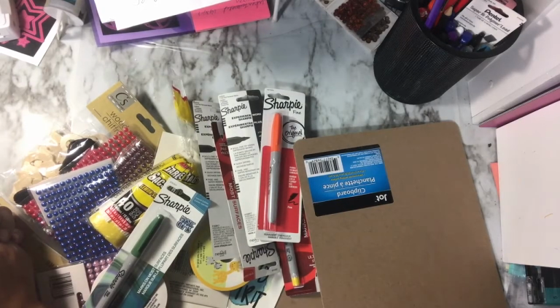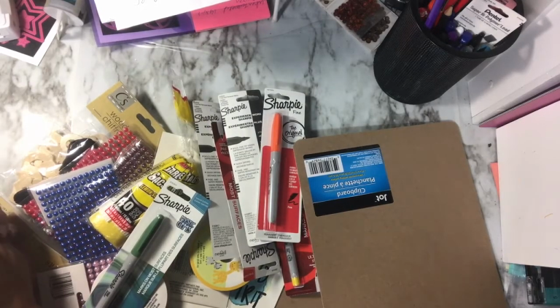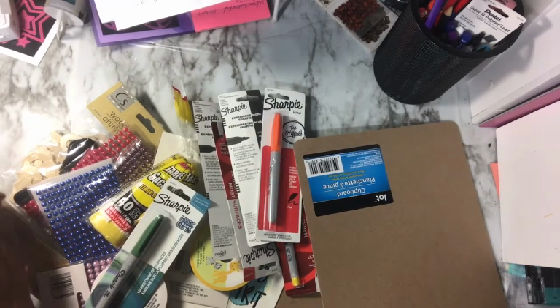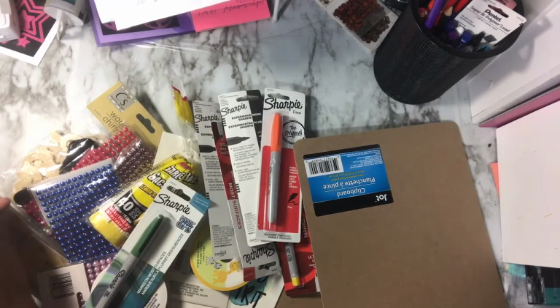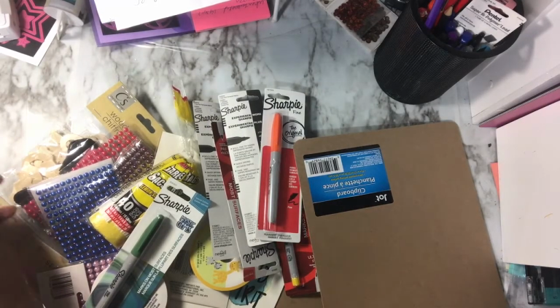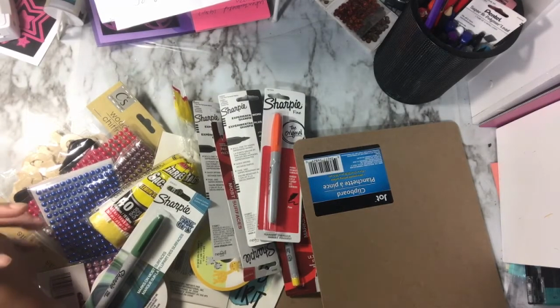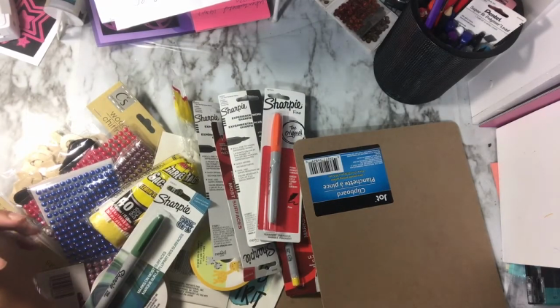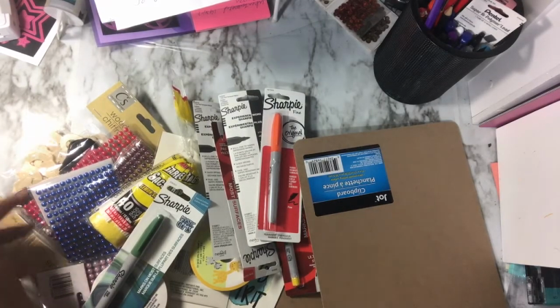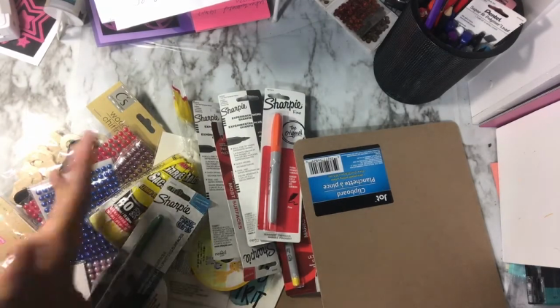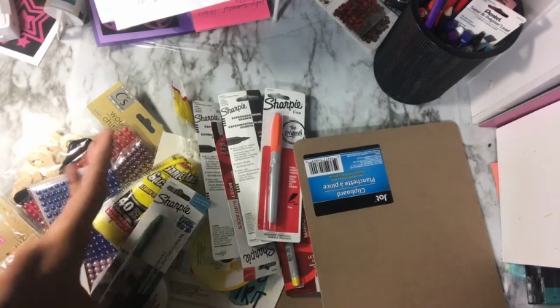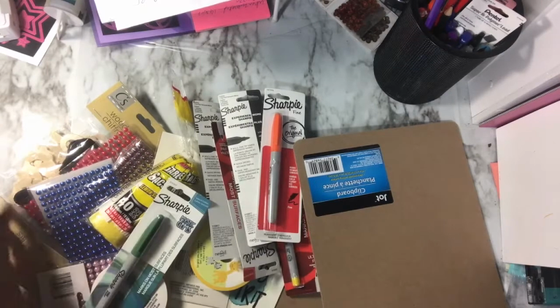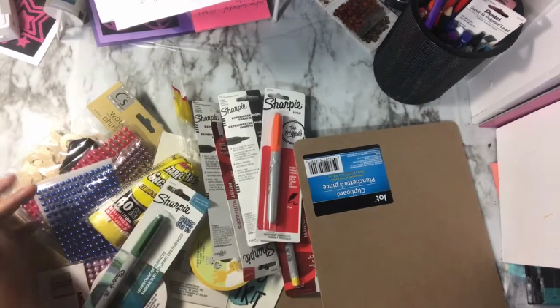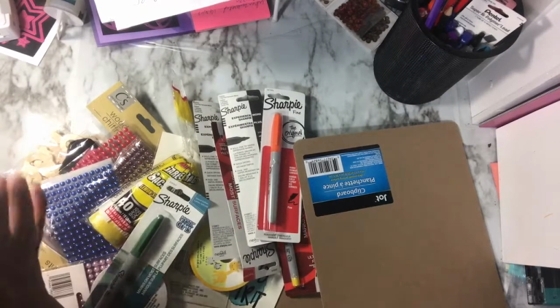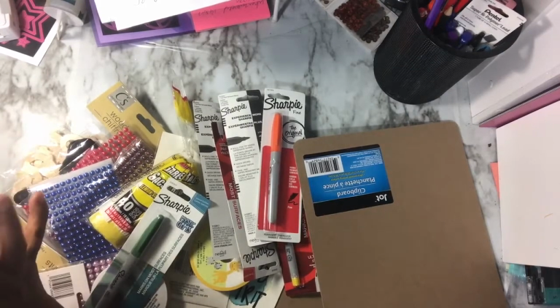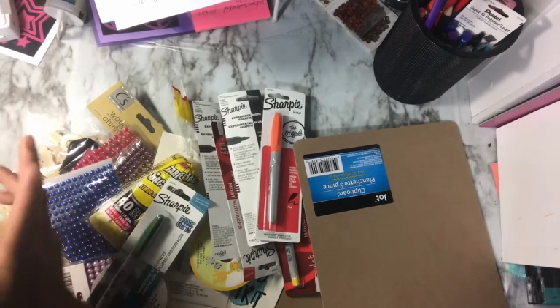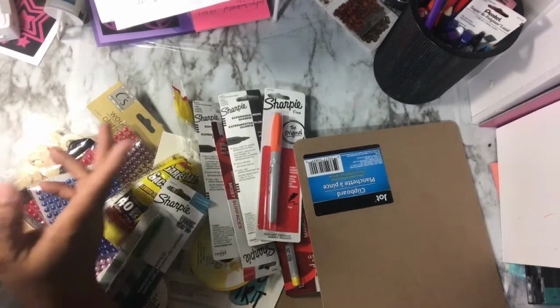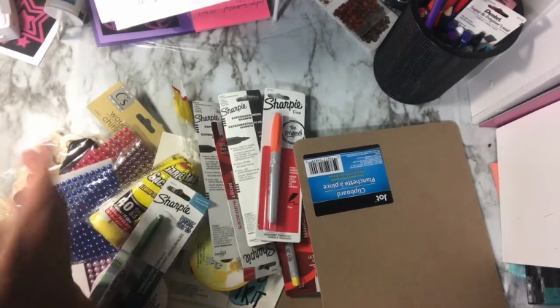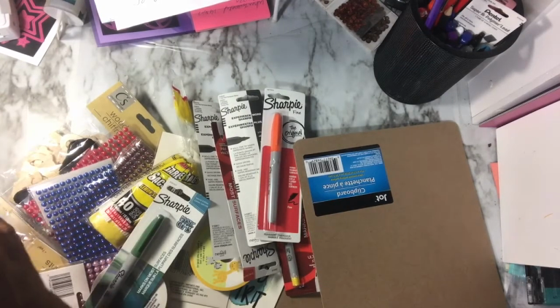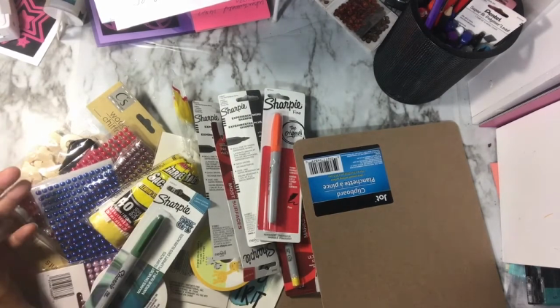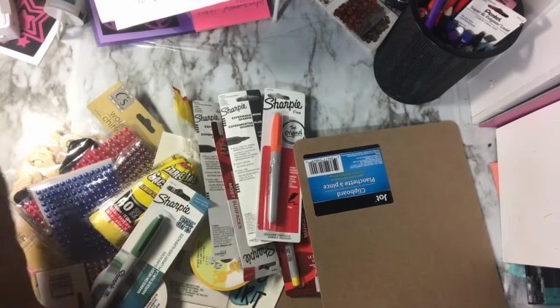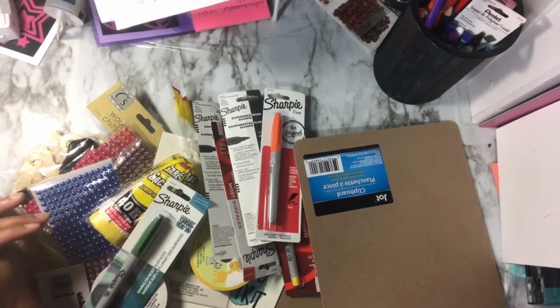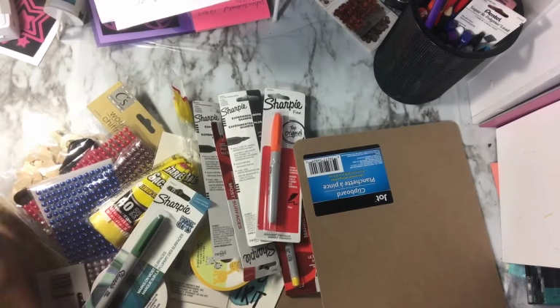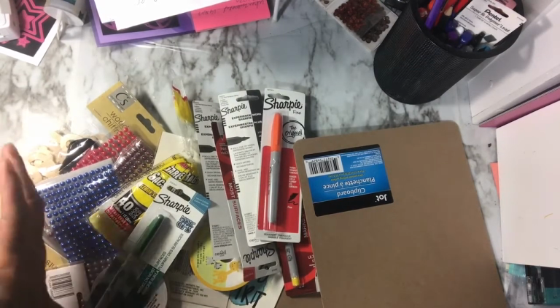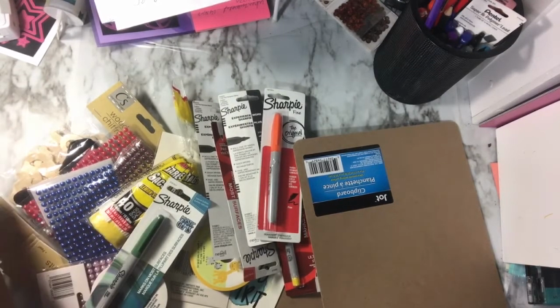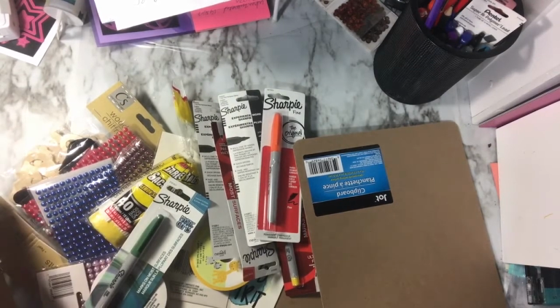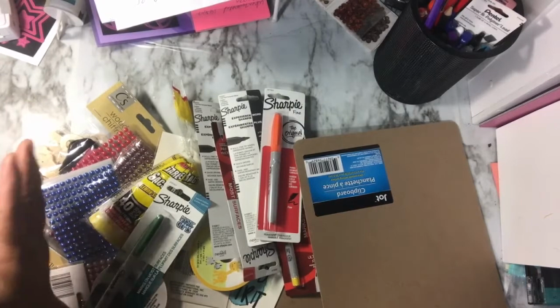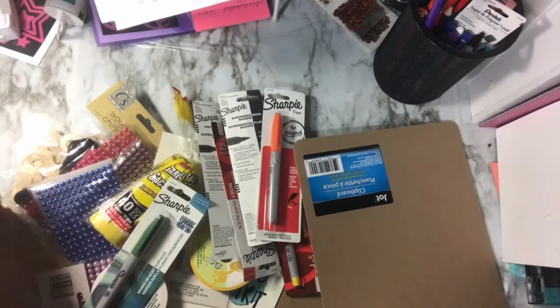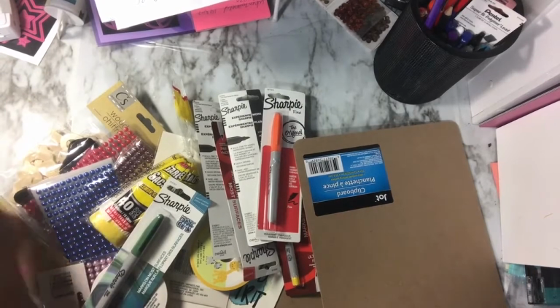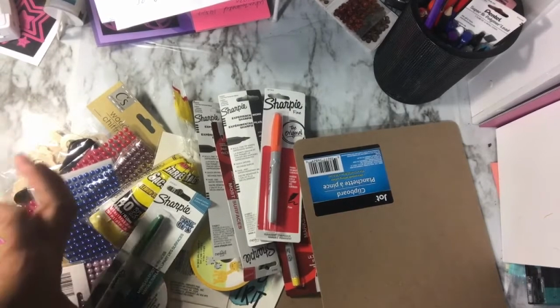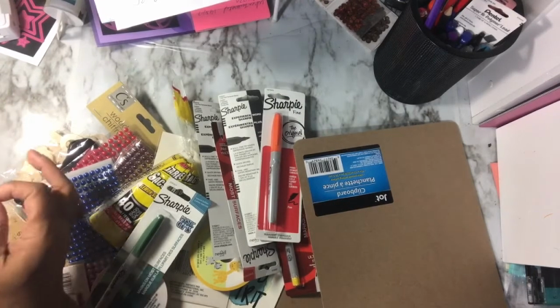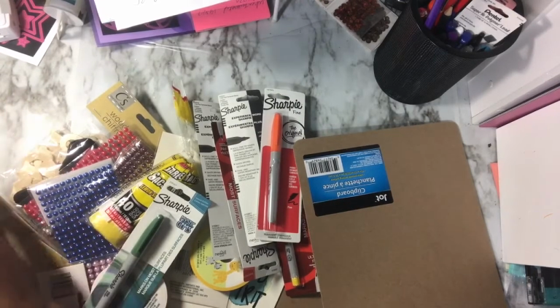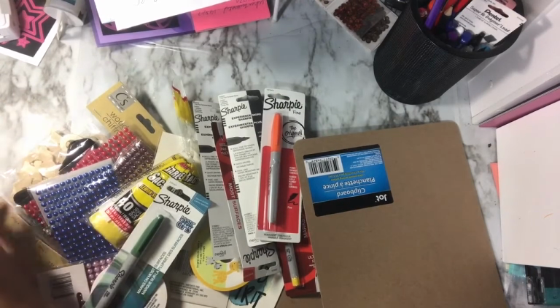Hello YouTube, this is Dawn from Deadly the Creator. I got a tiny little haul from the Dollar Tree.